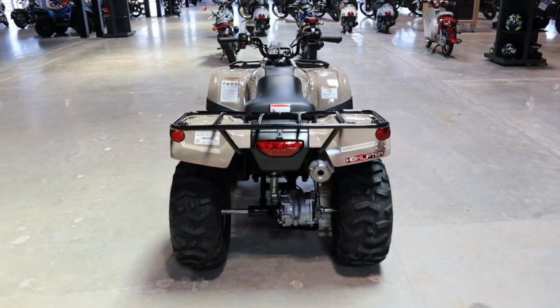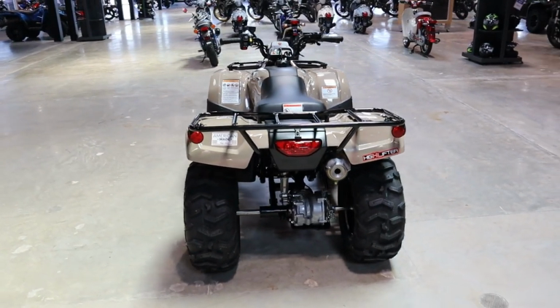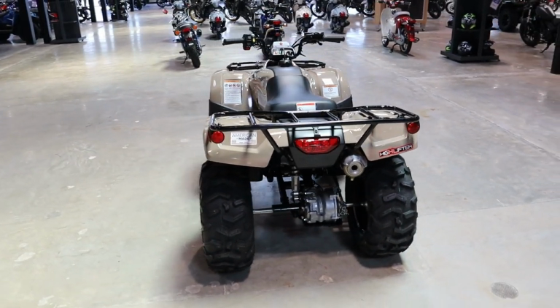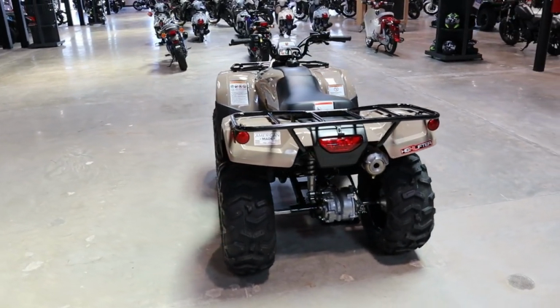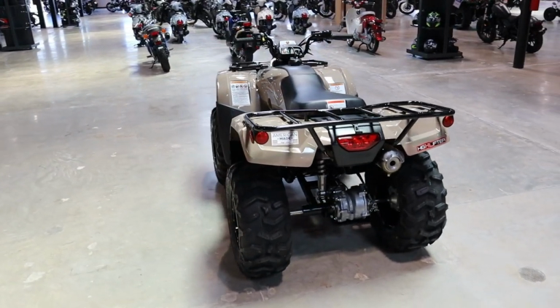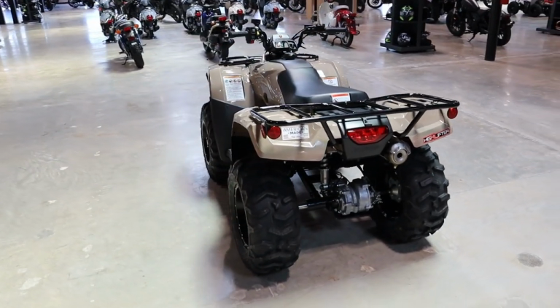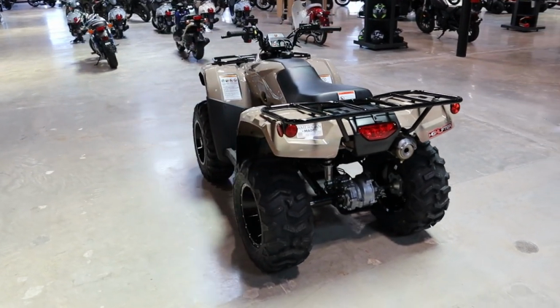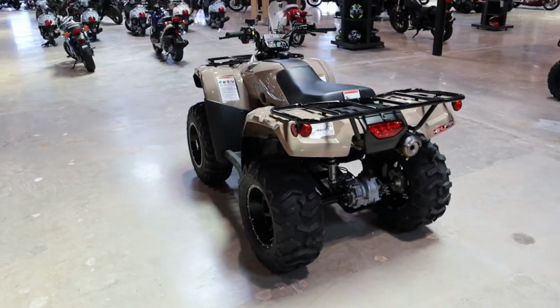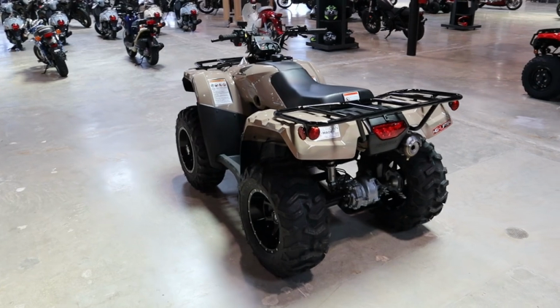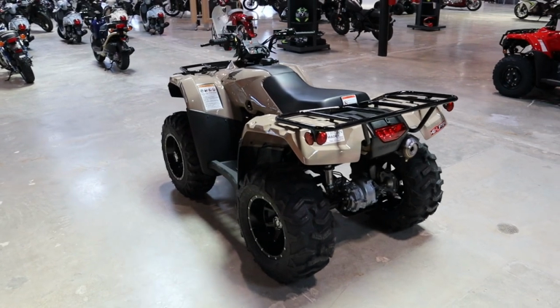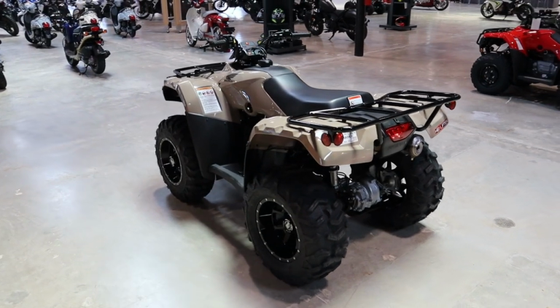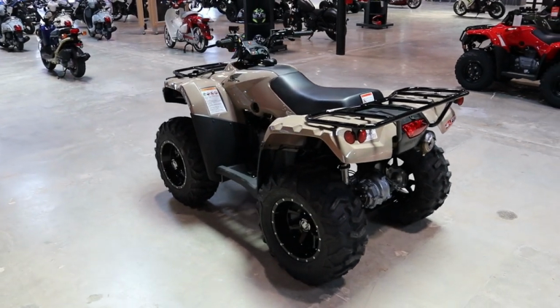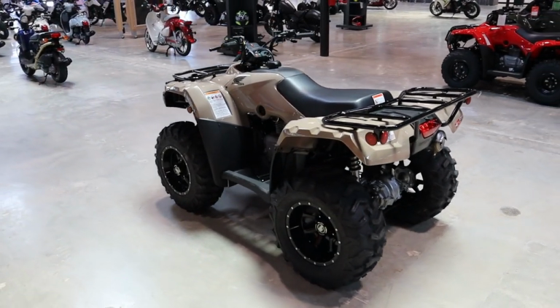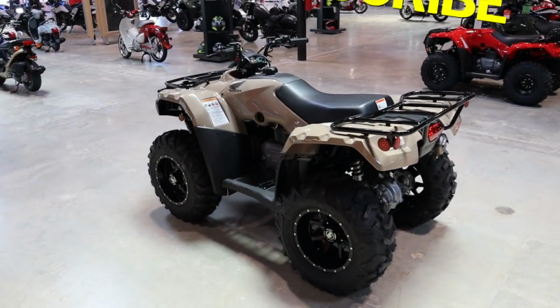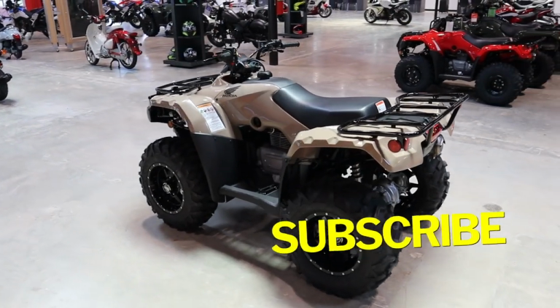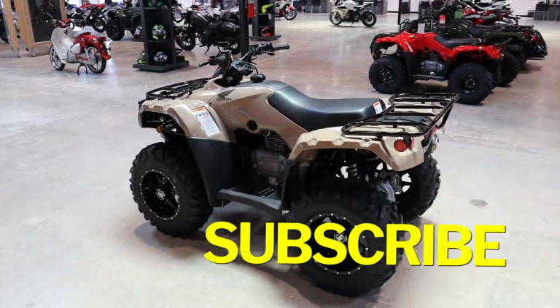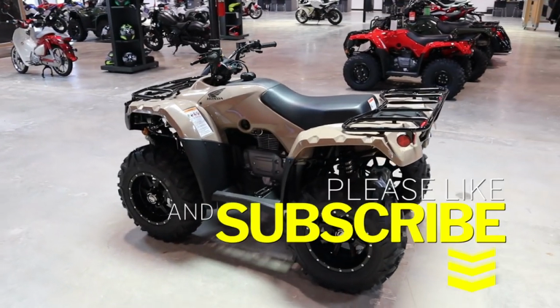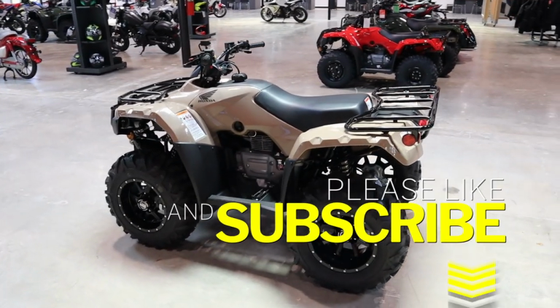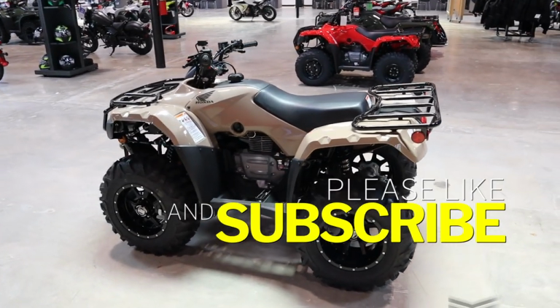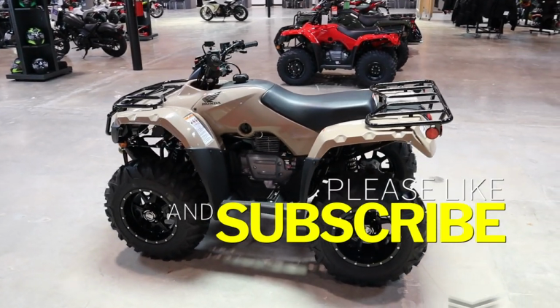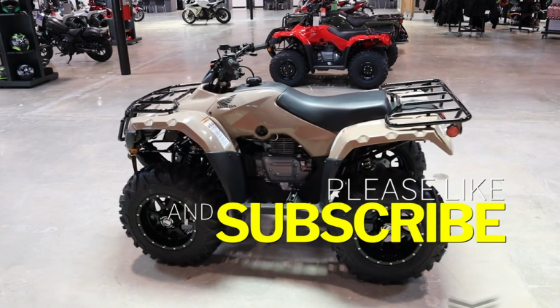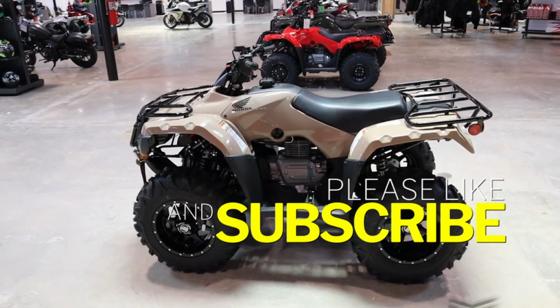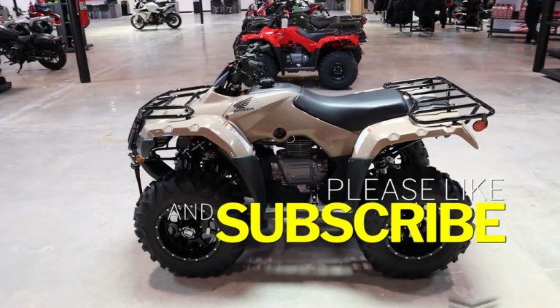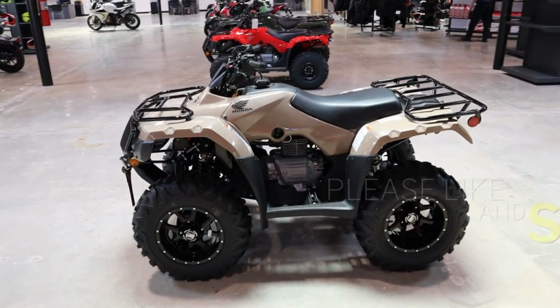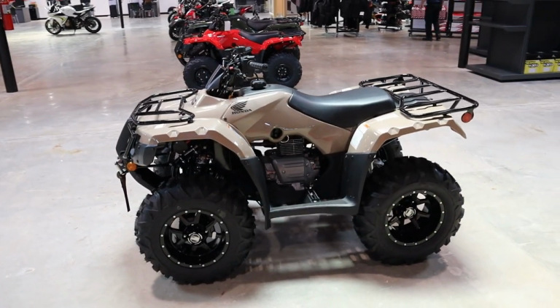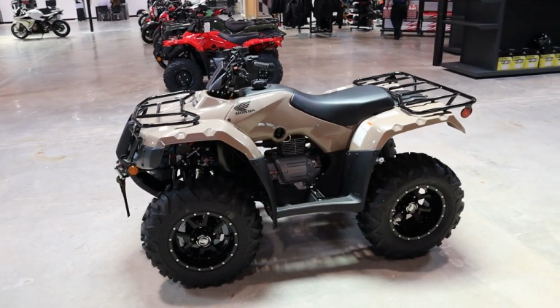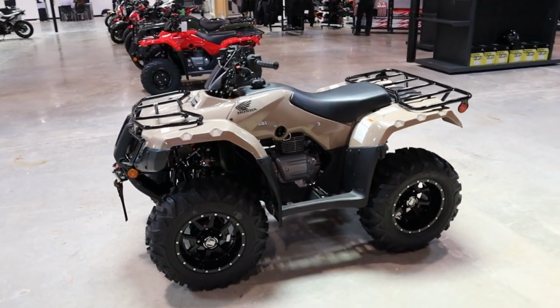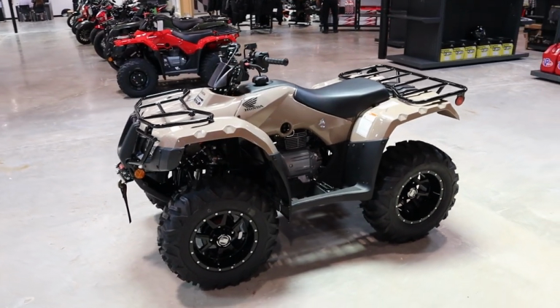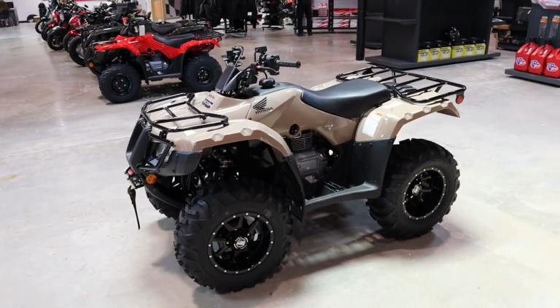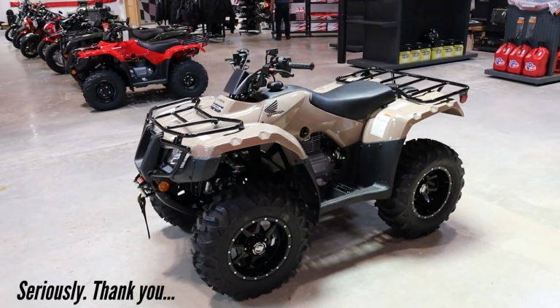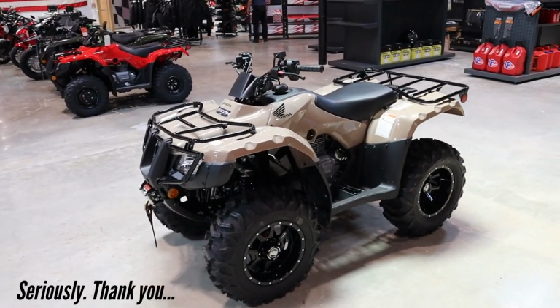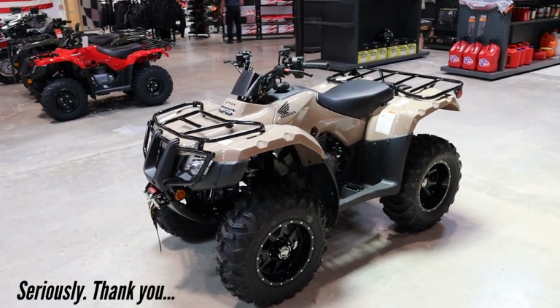But first, if you guys find any info on this video helpful, please take a second and hit the like button. Liking the video and commenting below really helps with growing this channel for YouTube's algorithm, and I really appreciate the help.